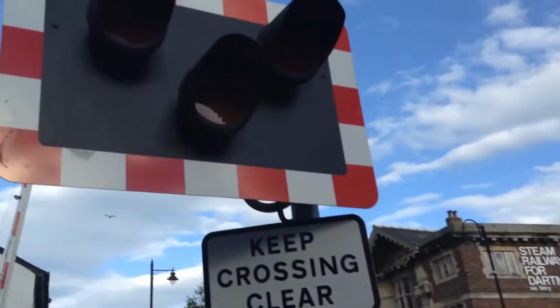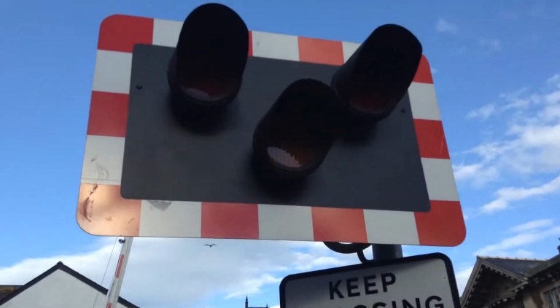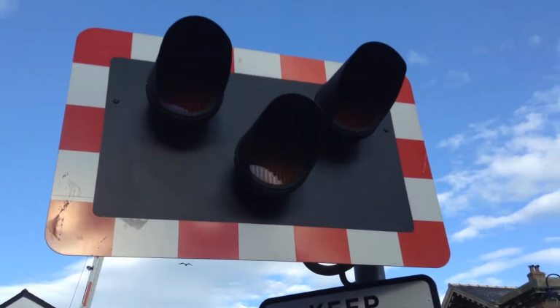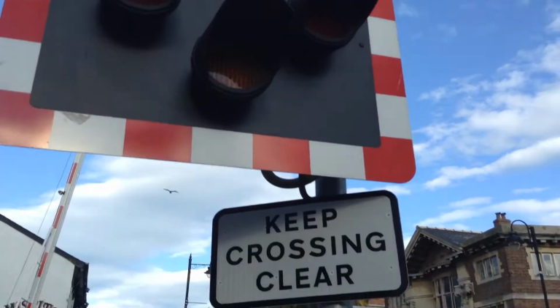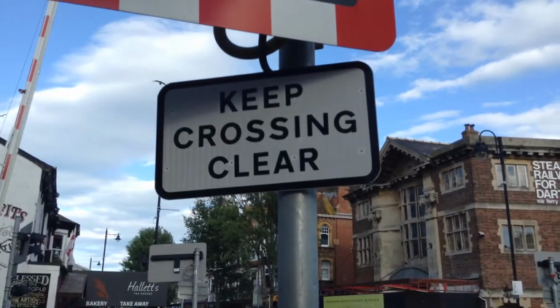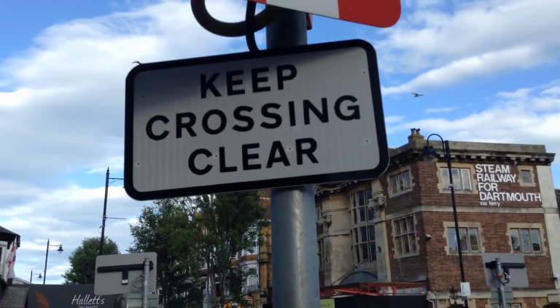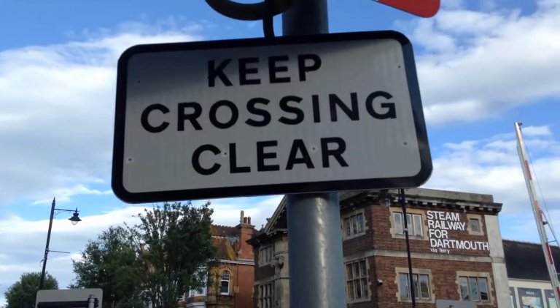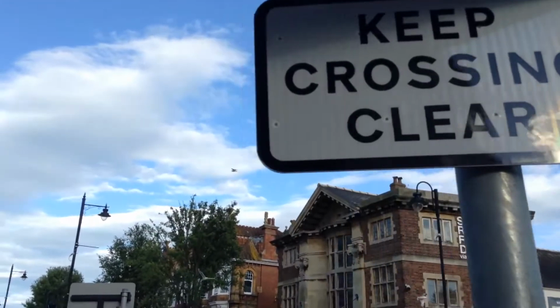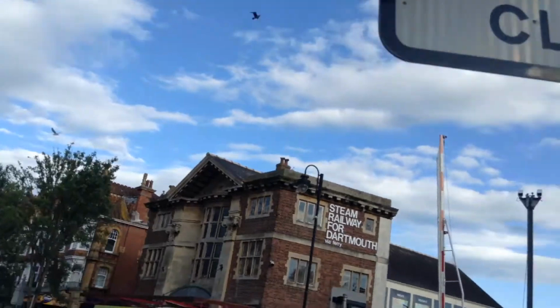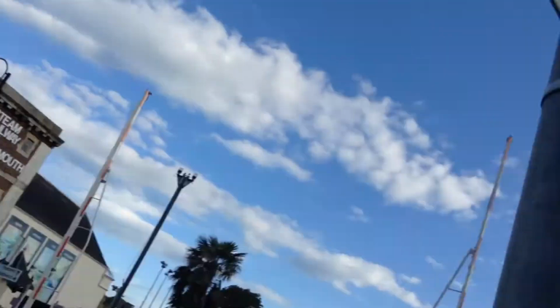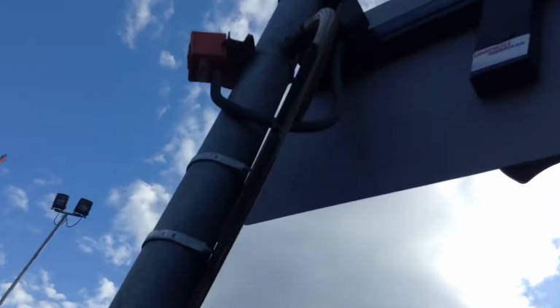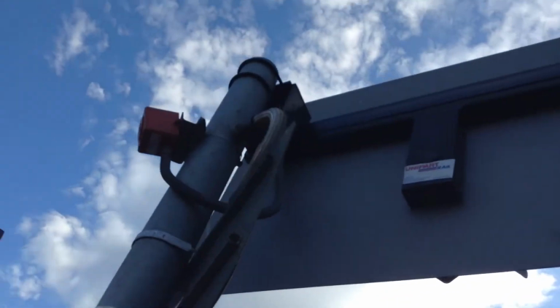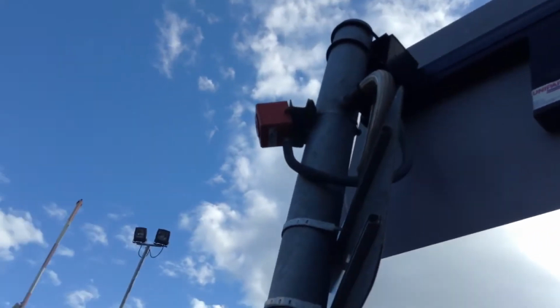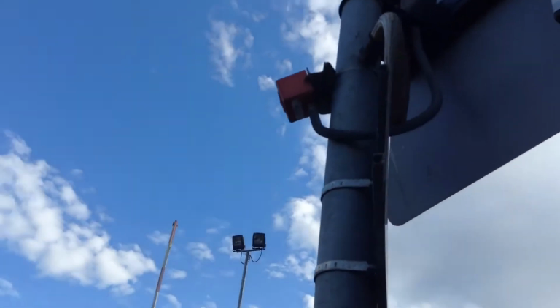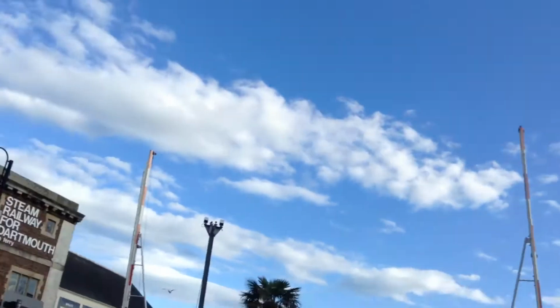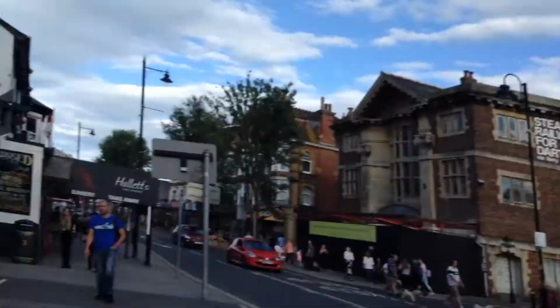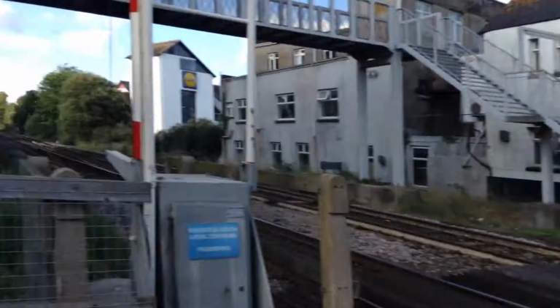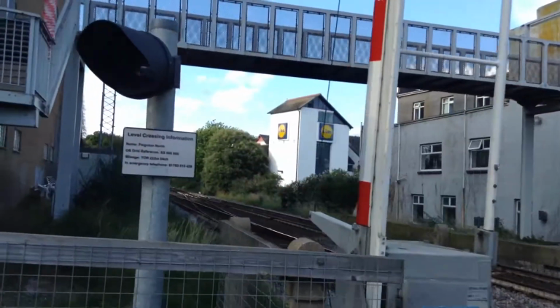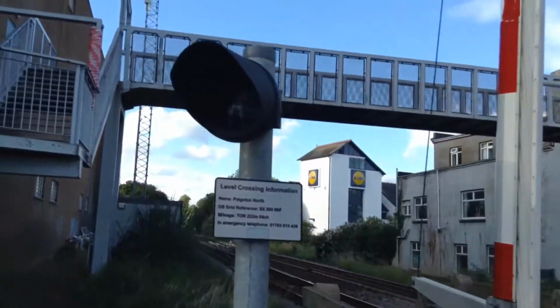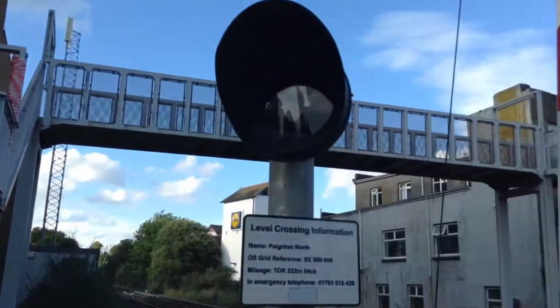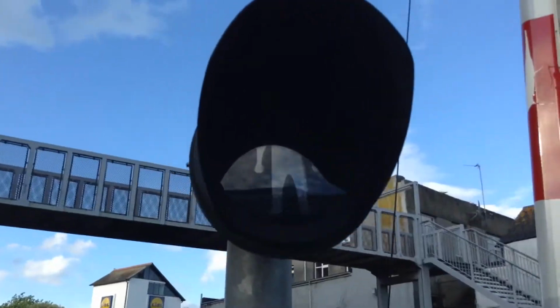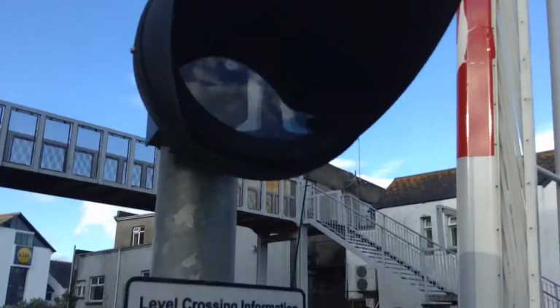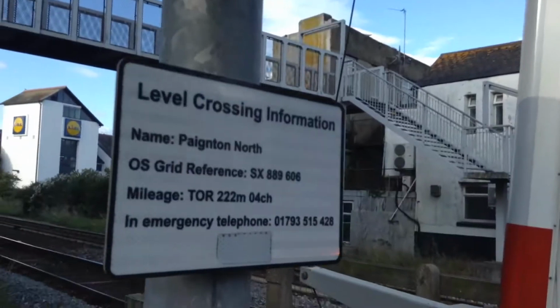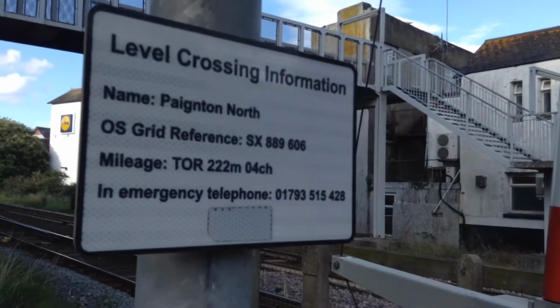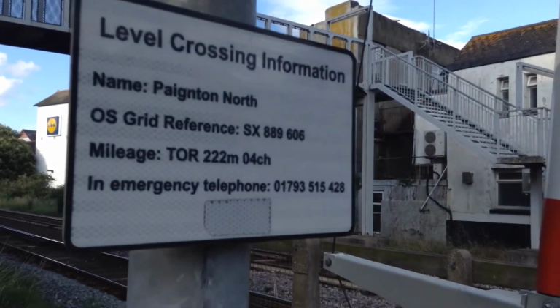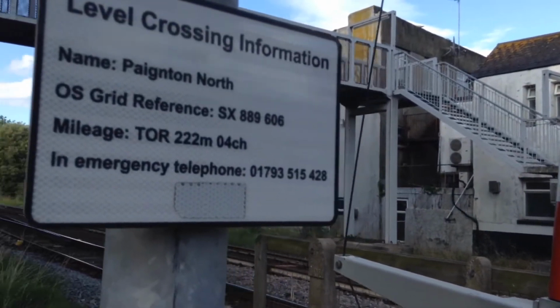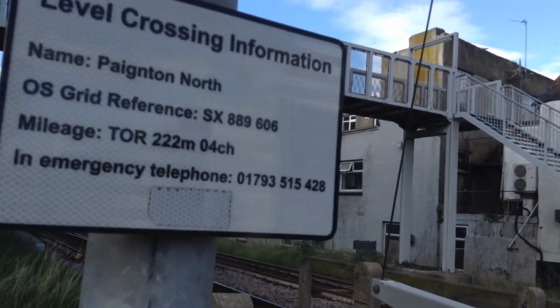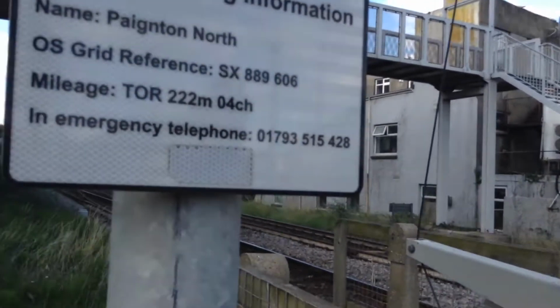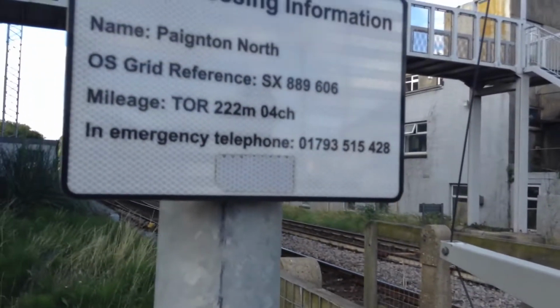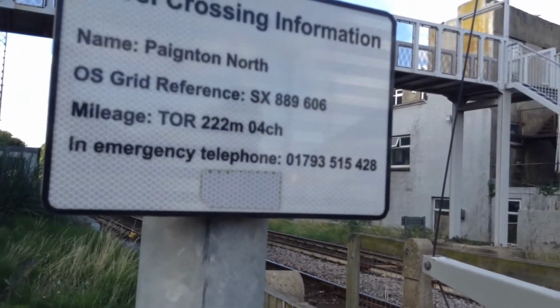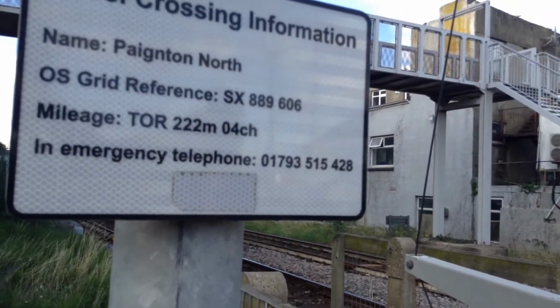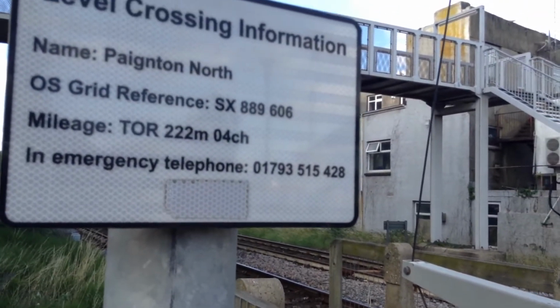This crossing has got LEDs. Keep crossing clear. There's the back of the lights with the decoder over there. Here you have the pedestrian light.